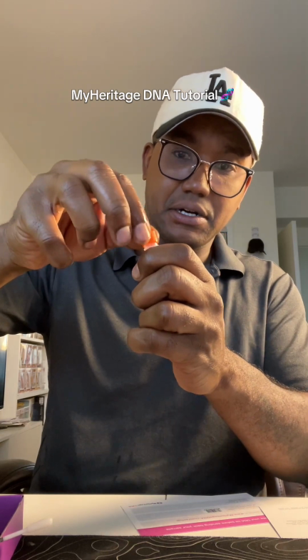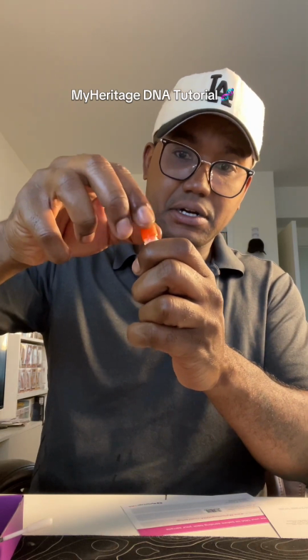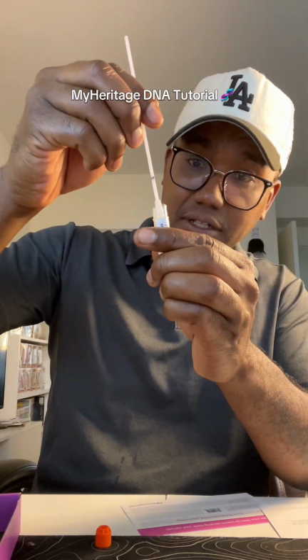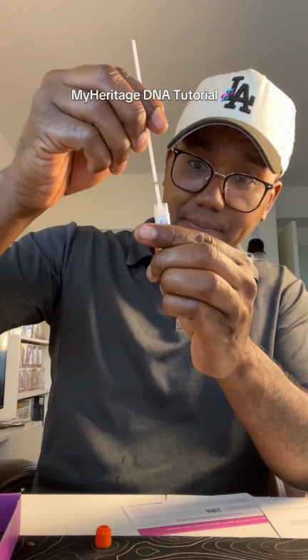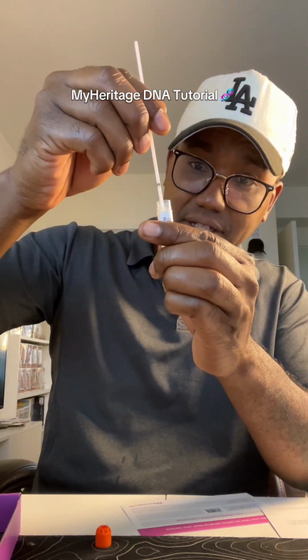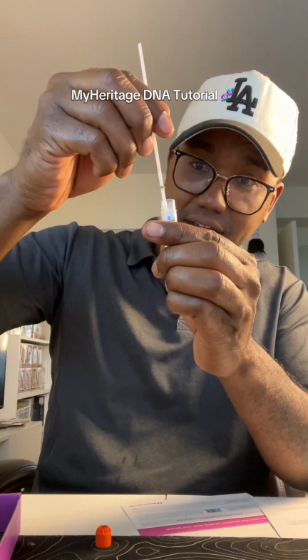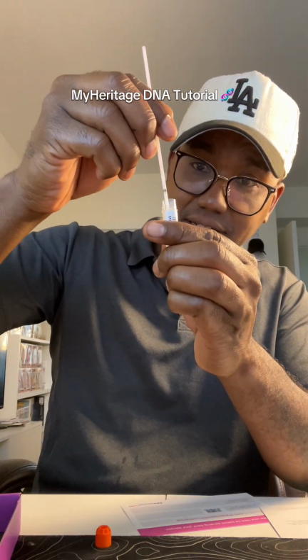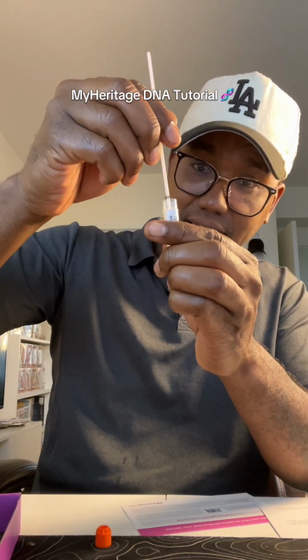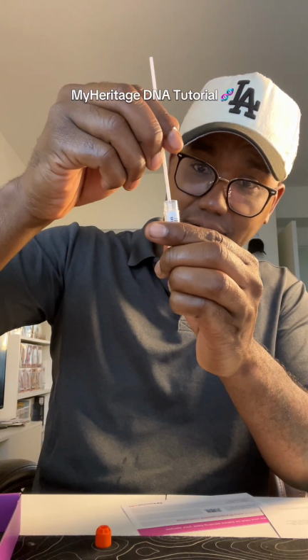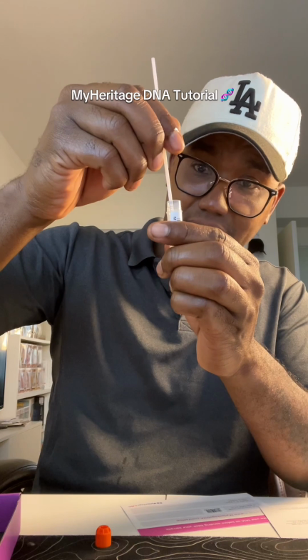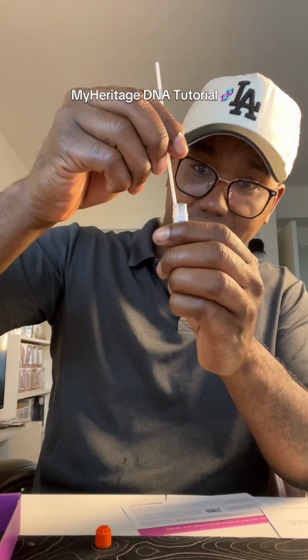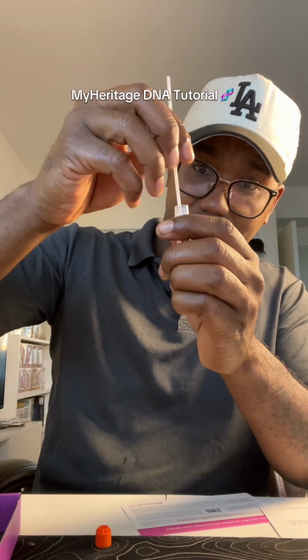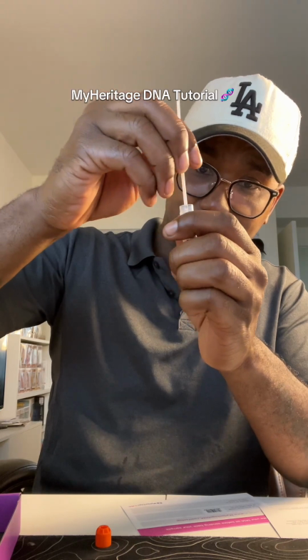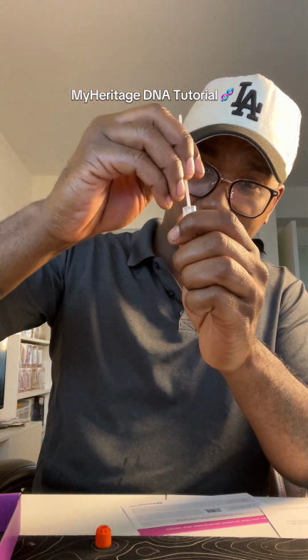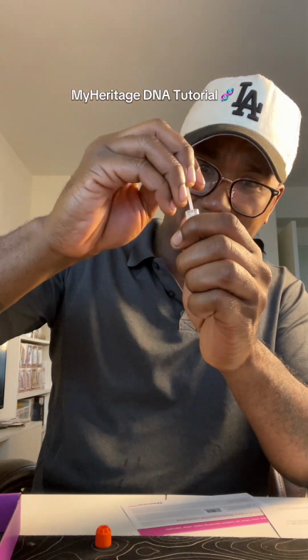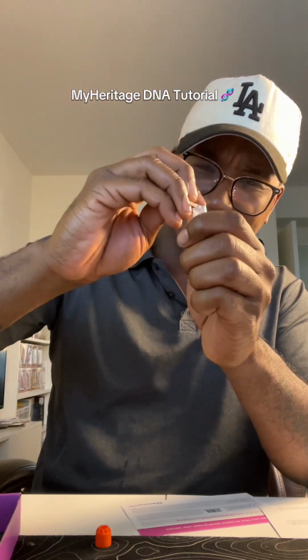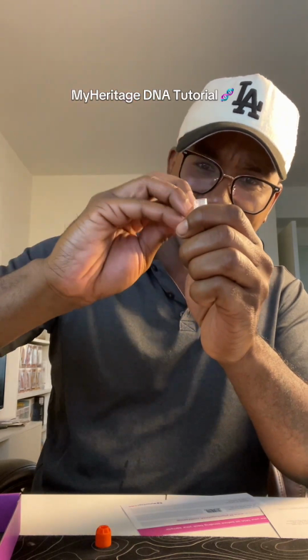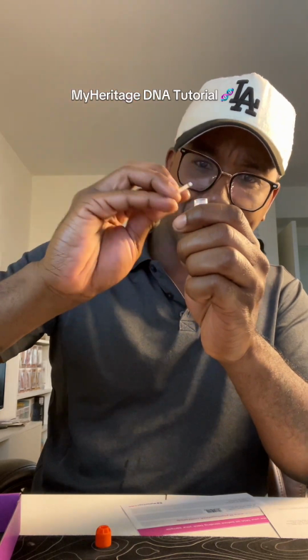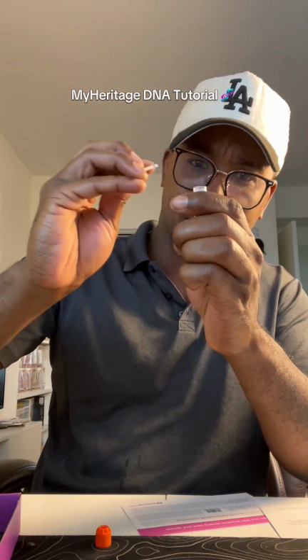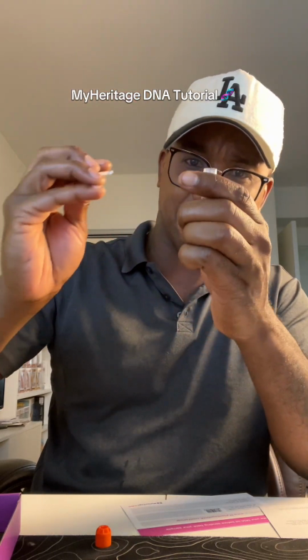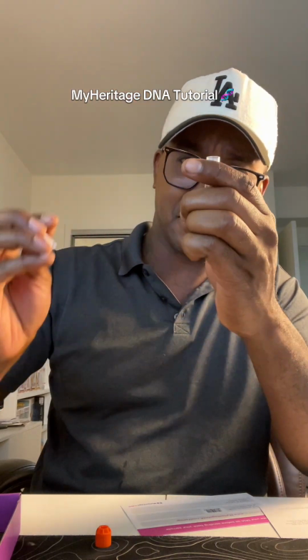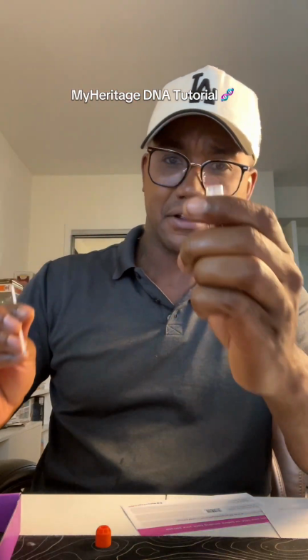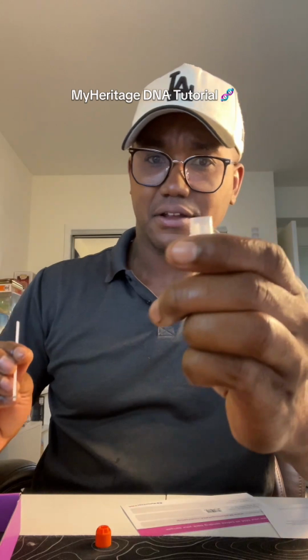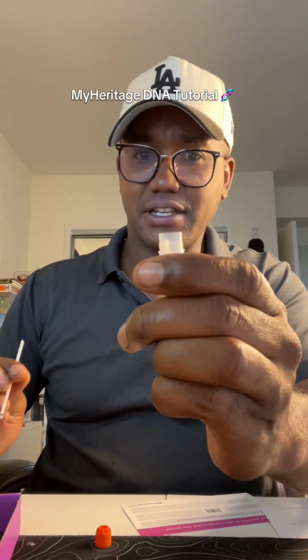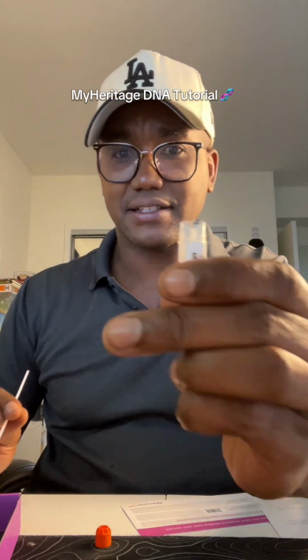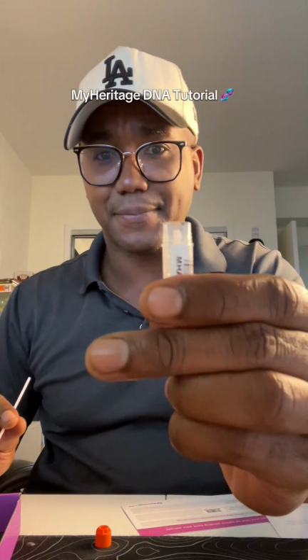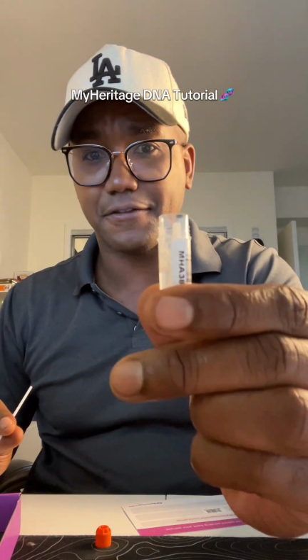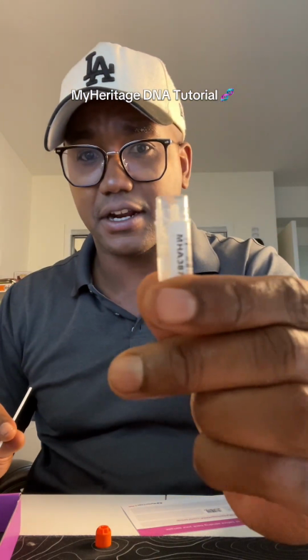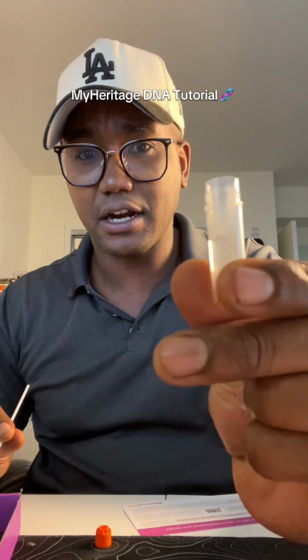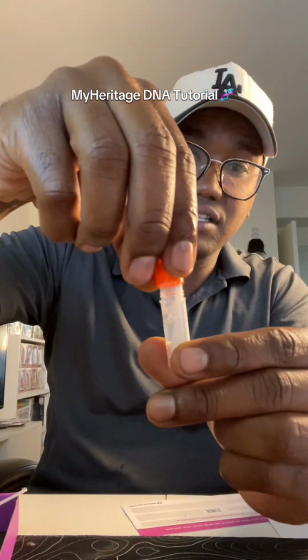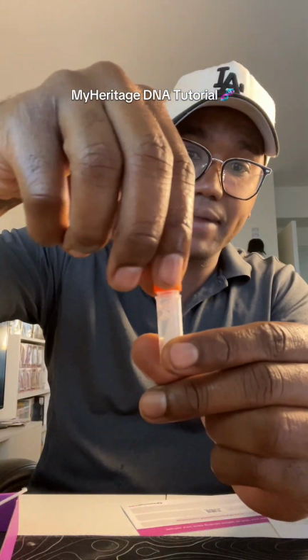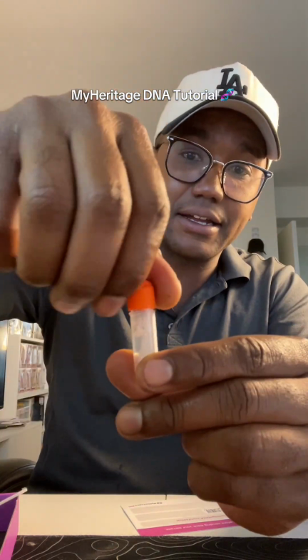You slowly put this down into that liquid and then we just snap it off. See how that snapped off in there? Seal it back up.